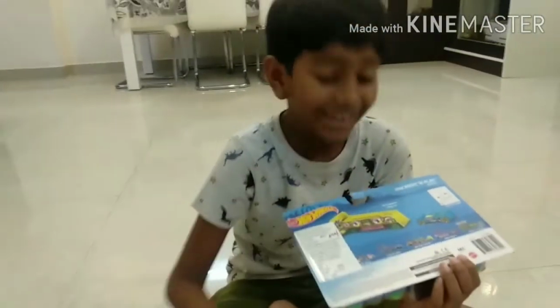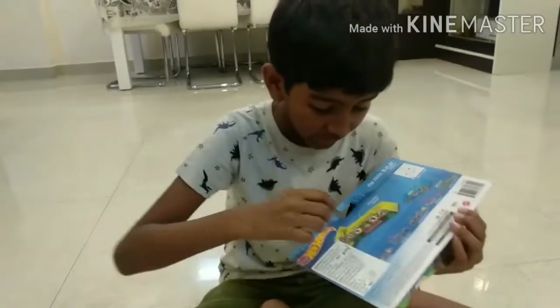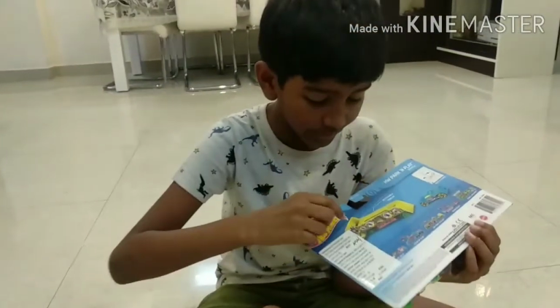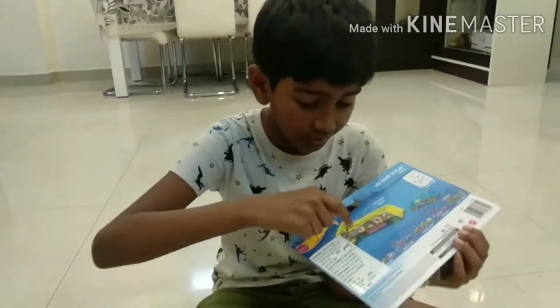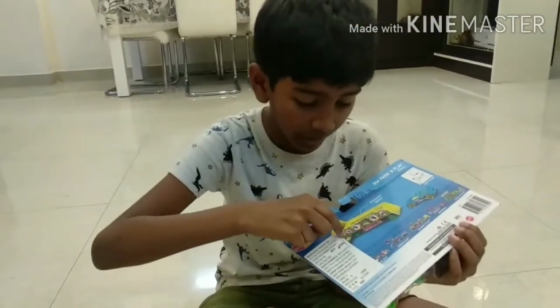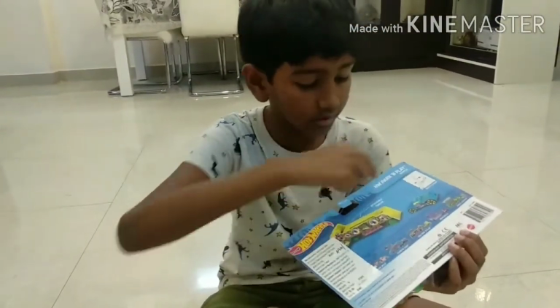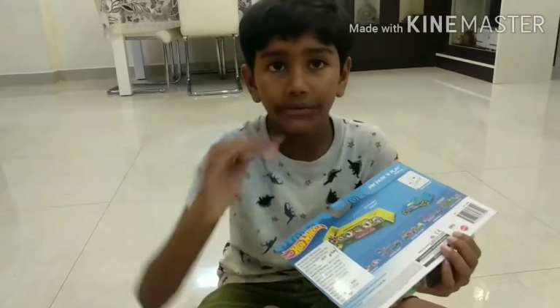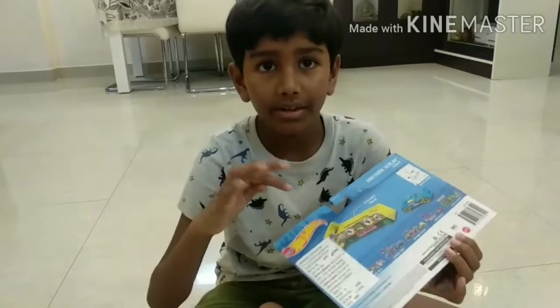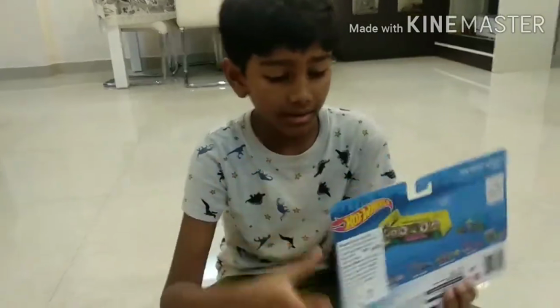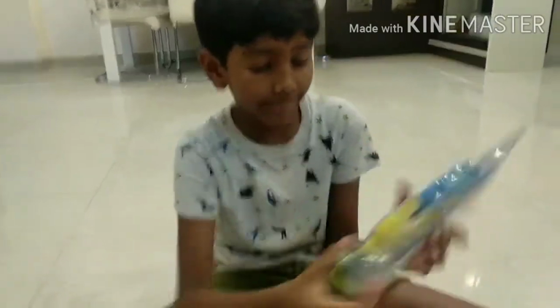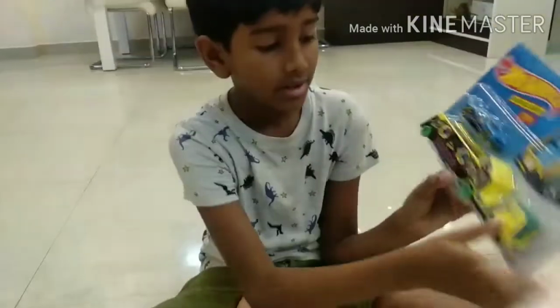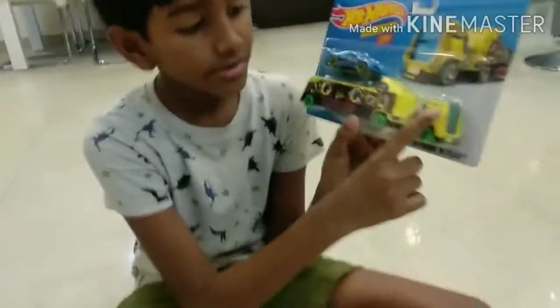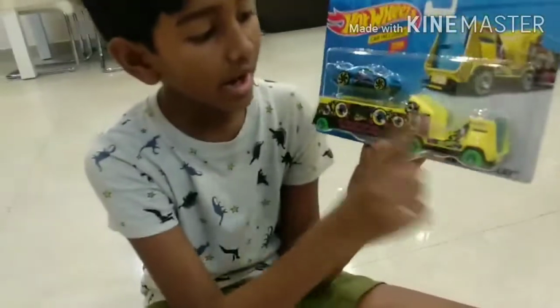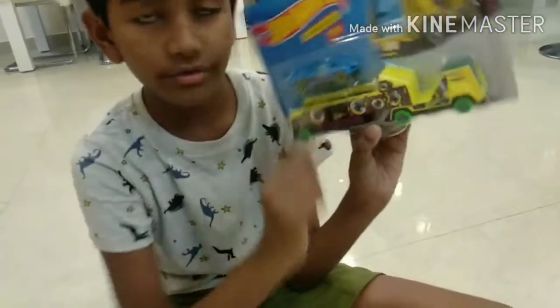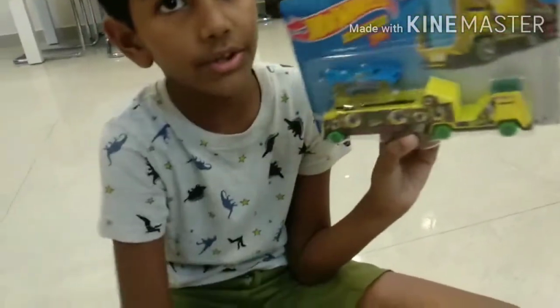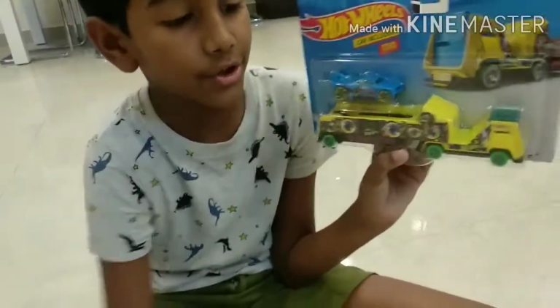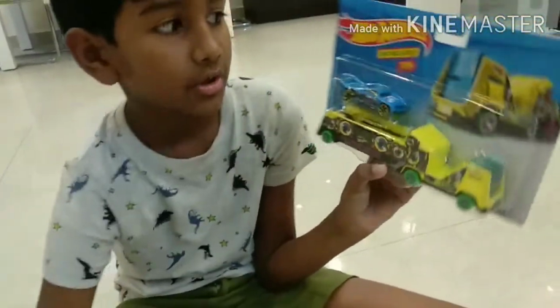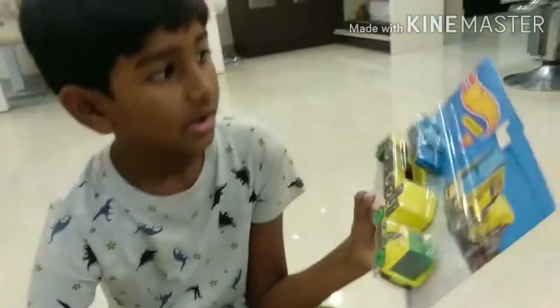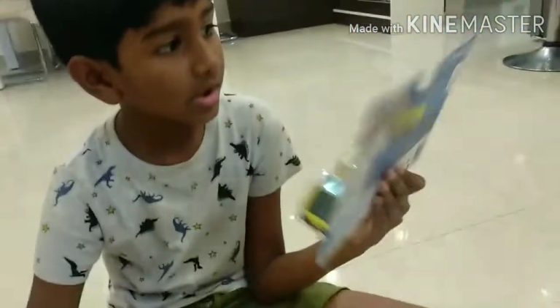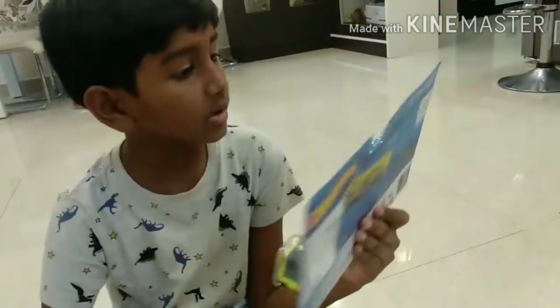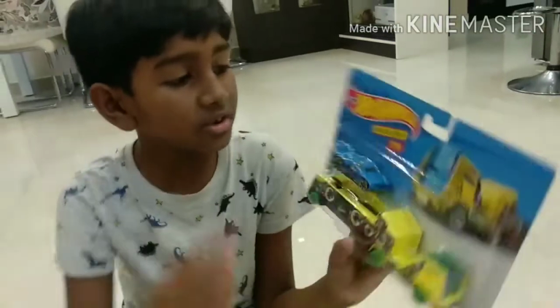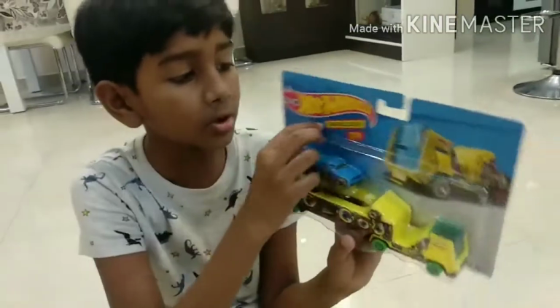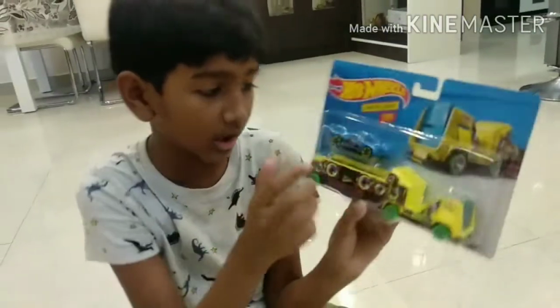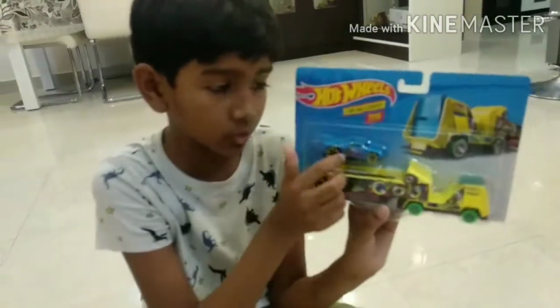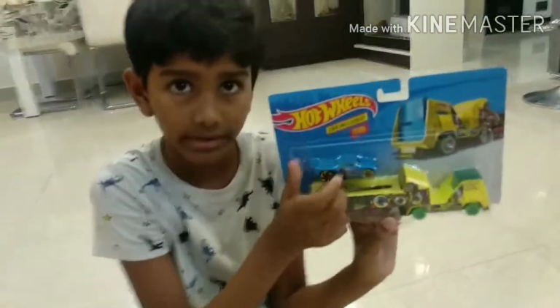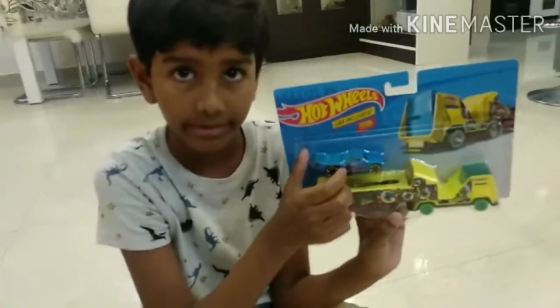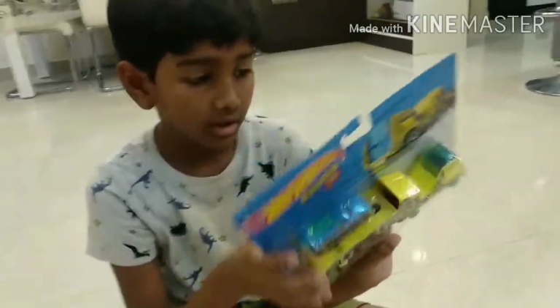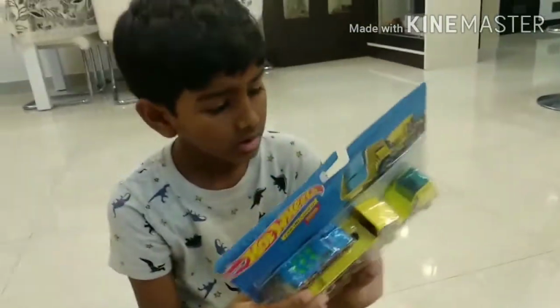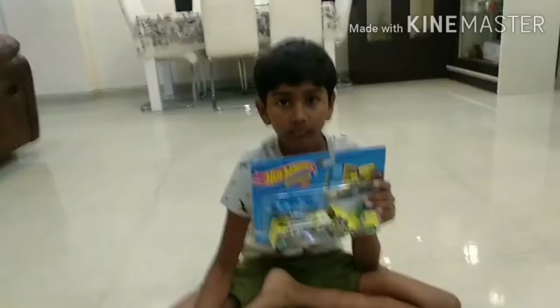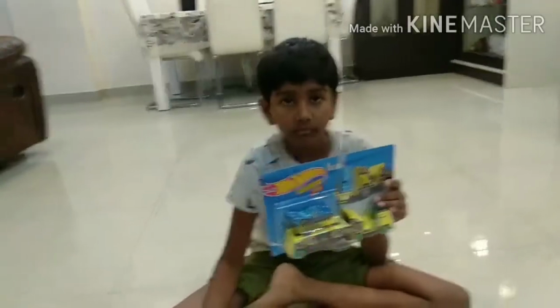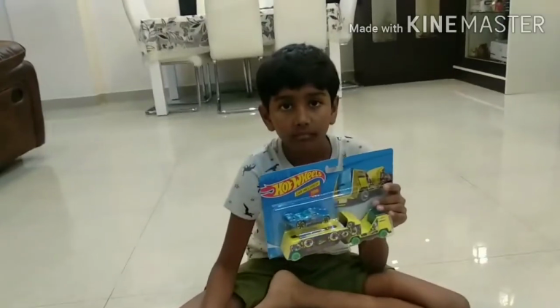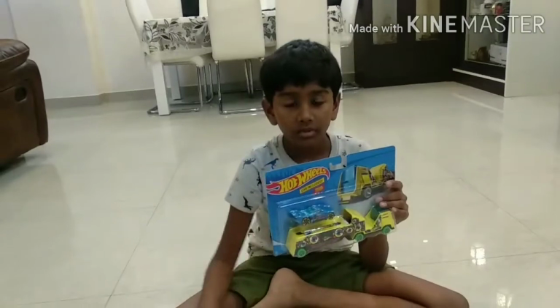And it's even detachable. You can detach this part and this part. Look — this and this, you can detach. And it even includes a car, this one.